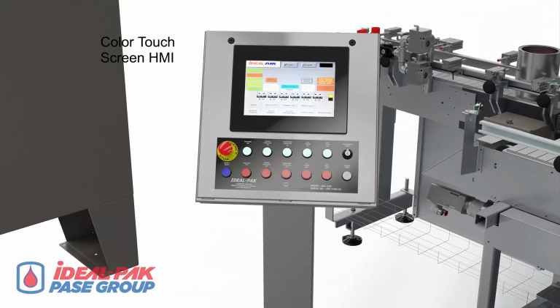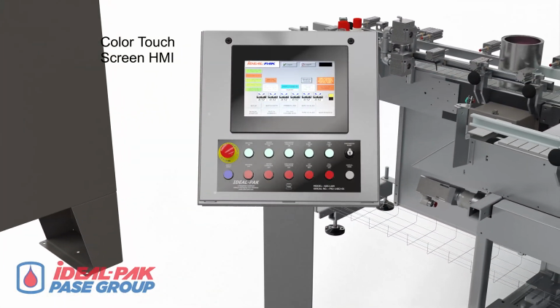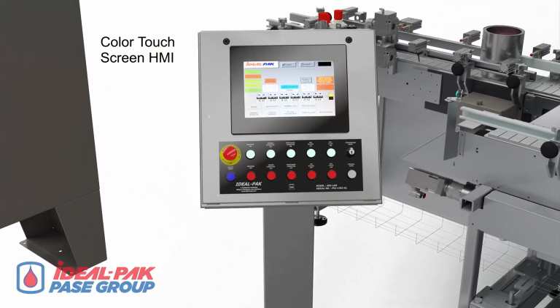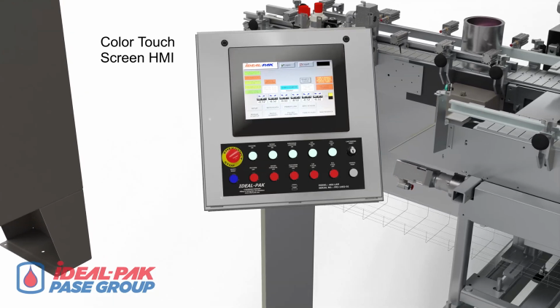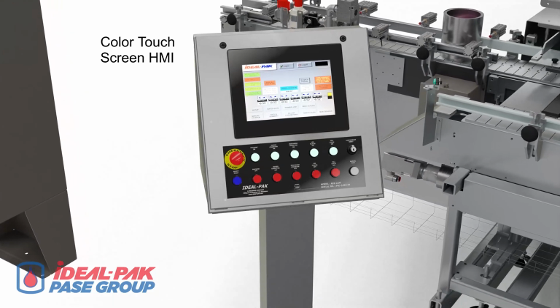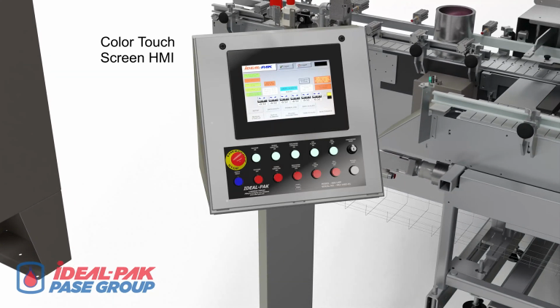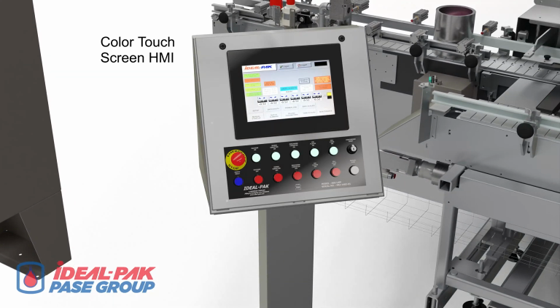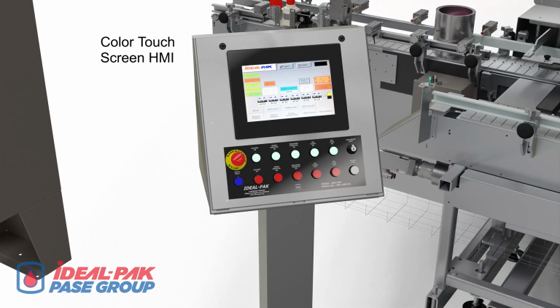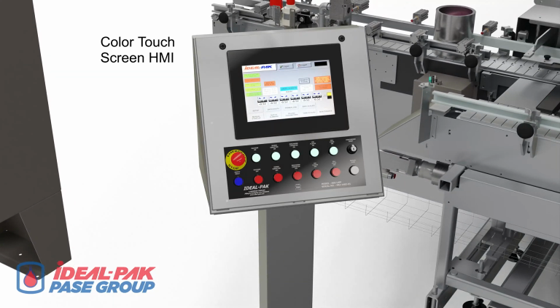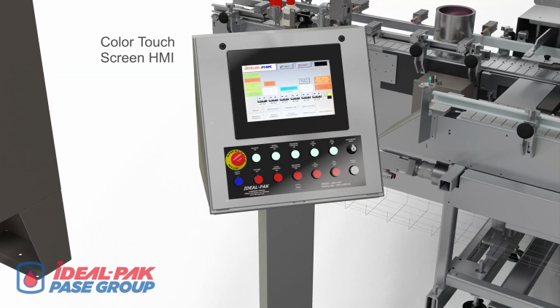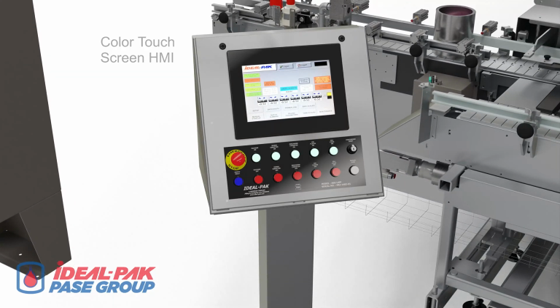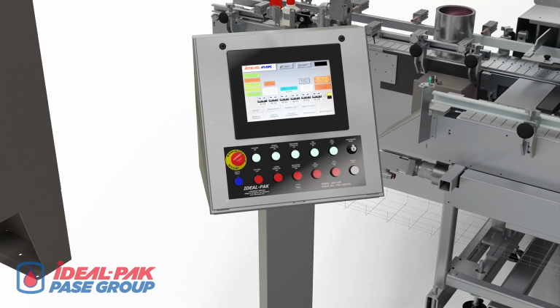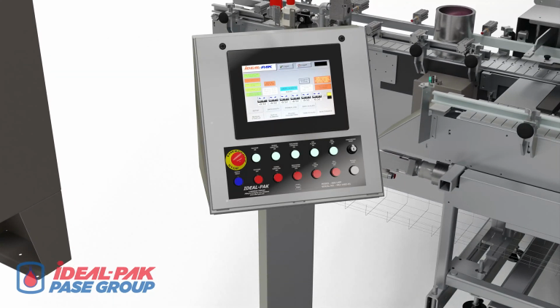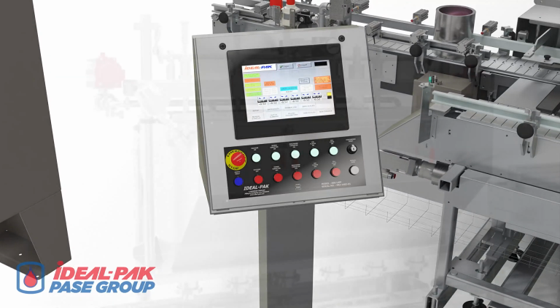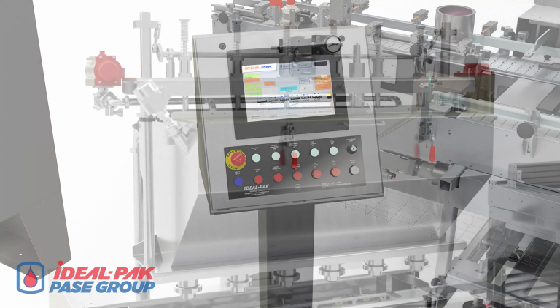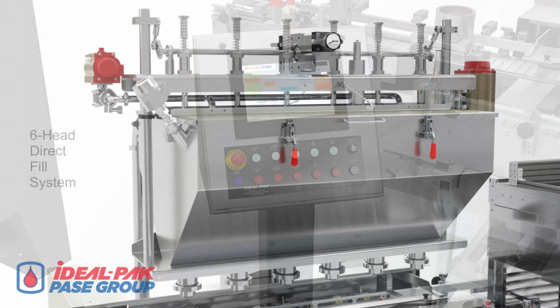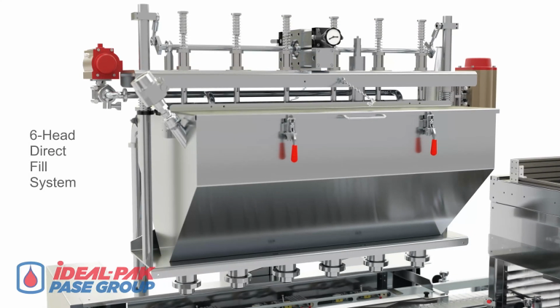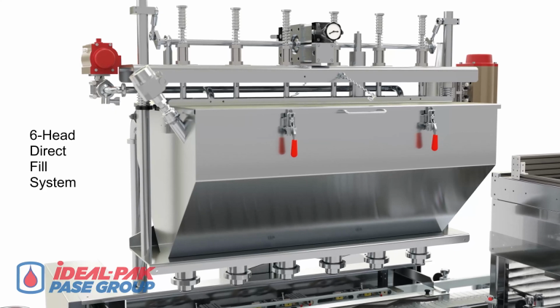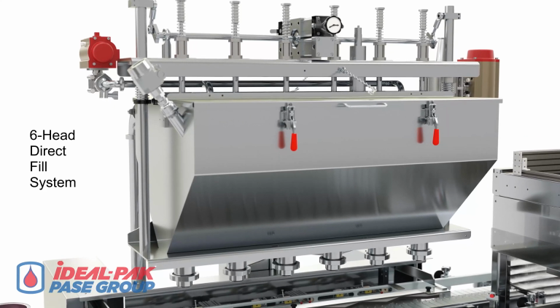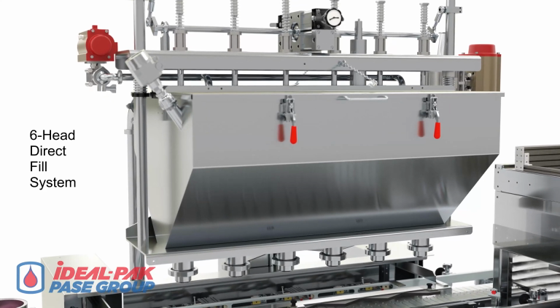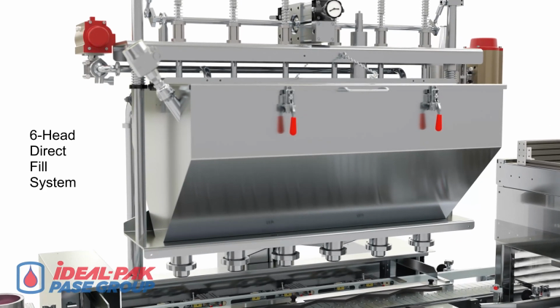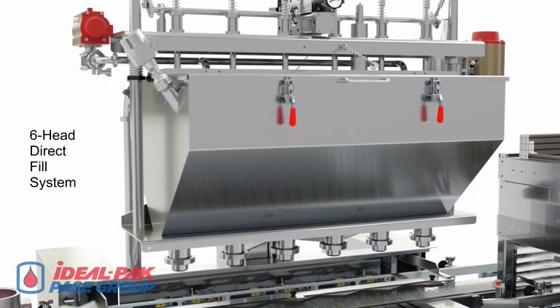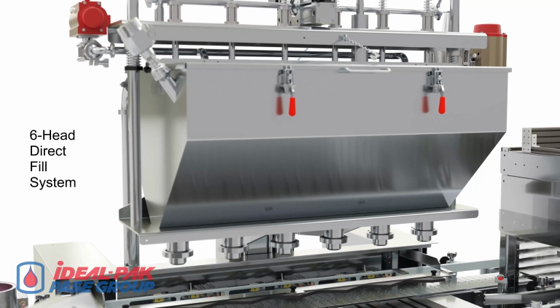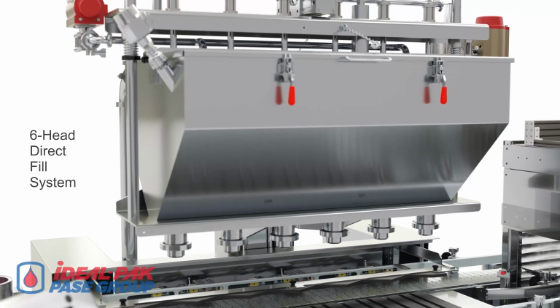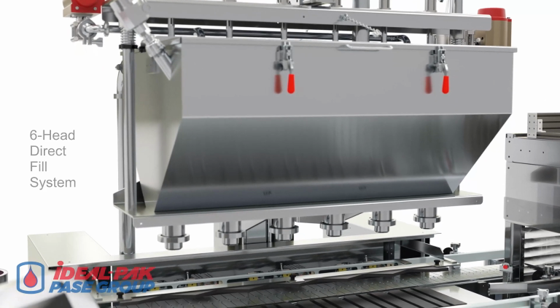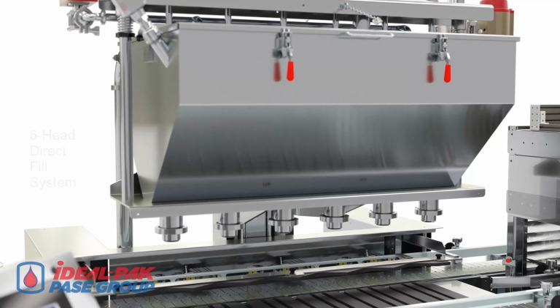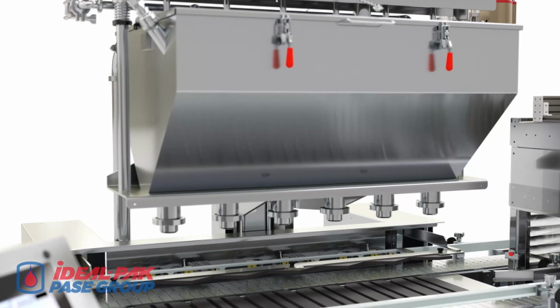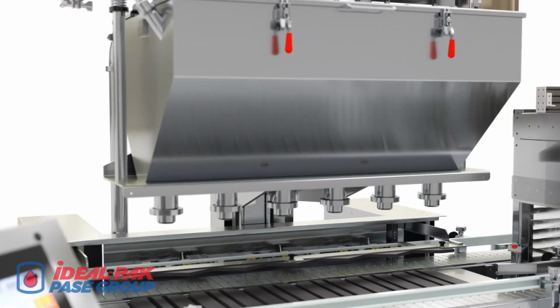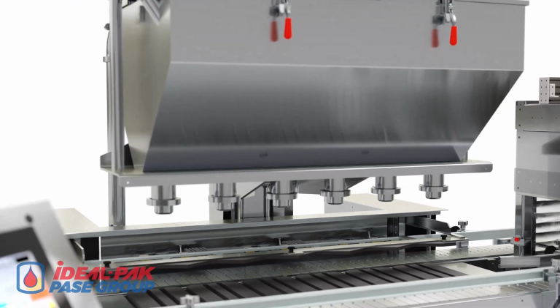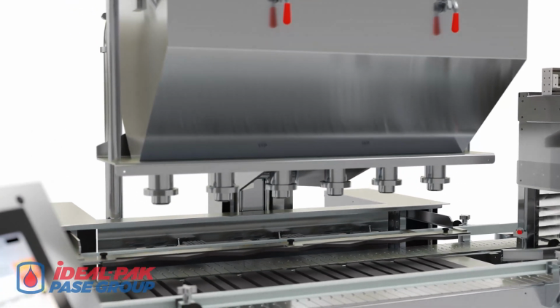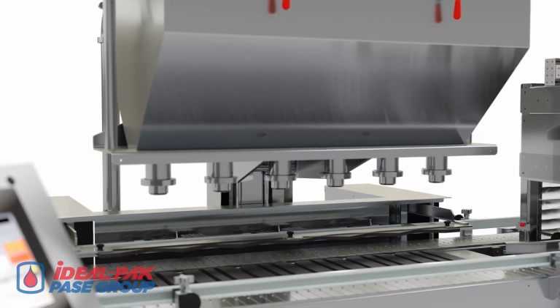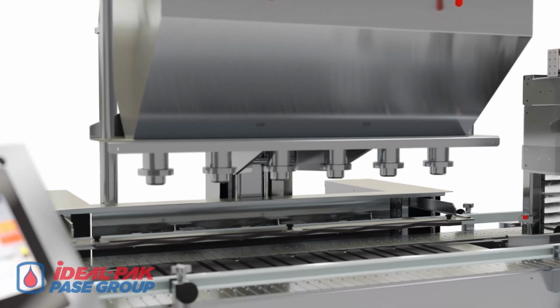This Ideal Pack automatic net weight filling machine line comes equipped with a large pedestal-based color touchscreen HMI with lighted push-button machine controls. The machine's six-head direct fill system provides fast gravity-based laminar flow filling through precision-made nozzles.